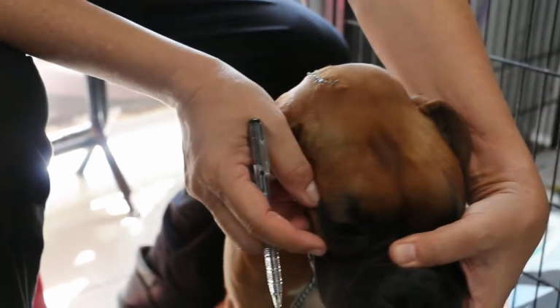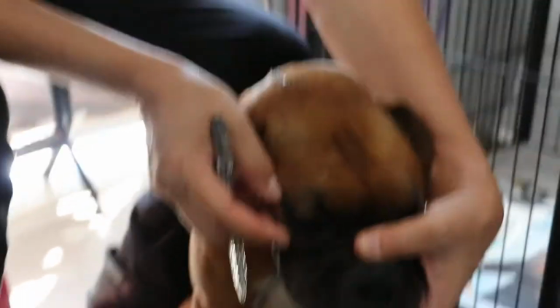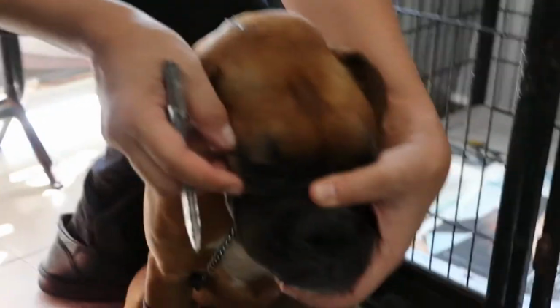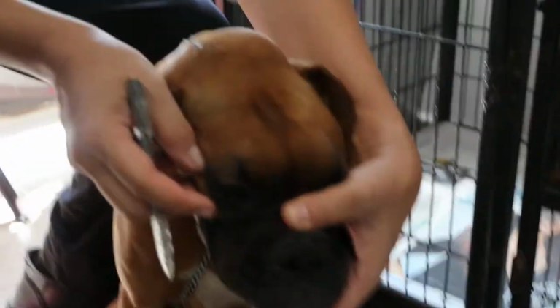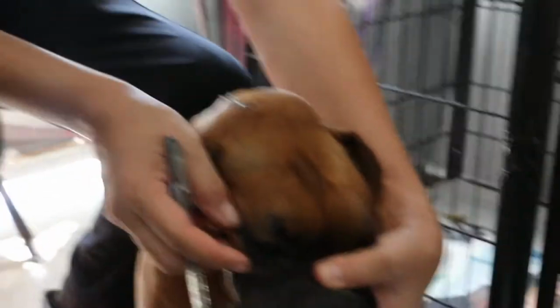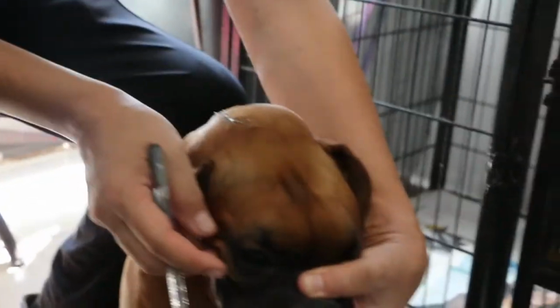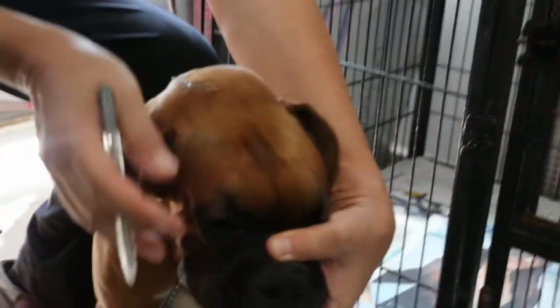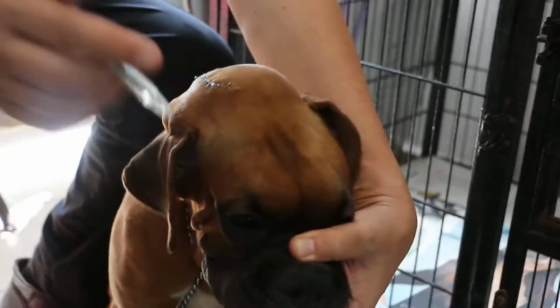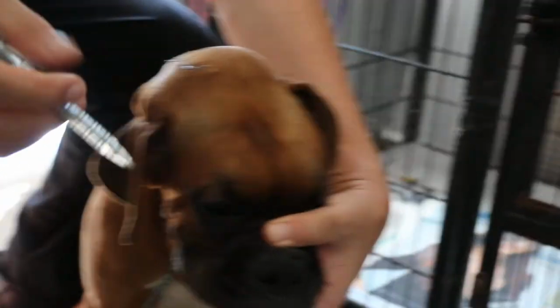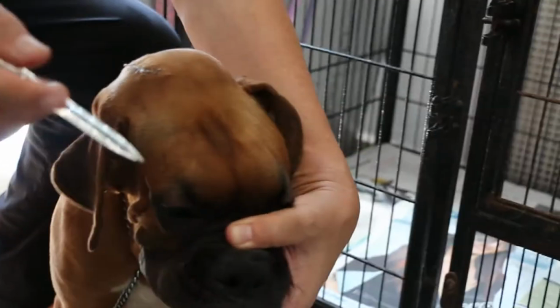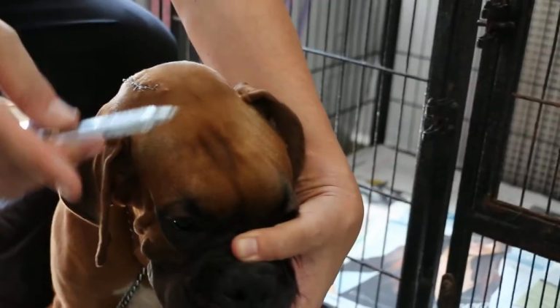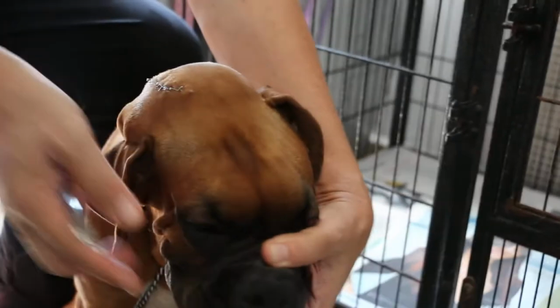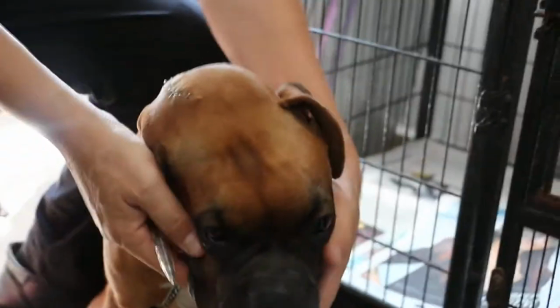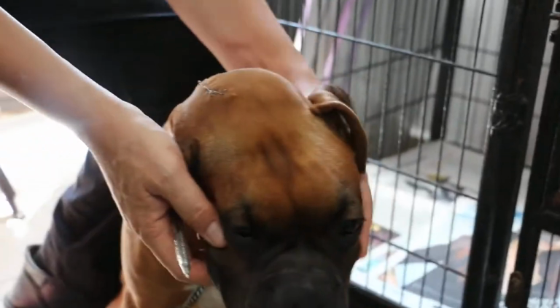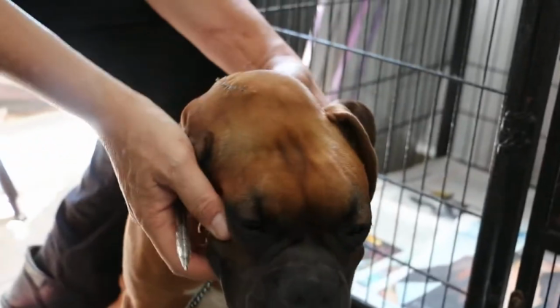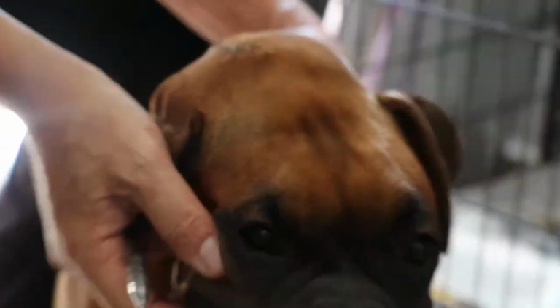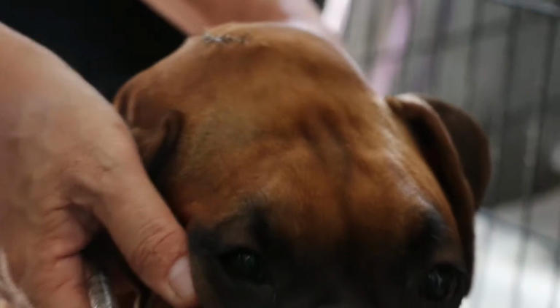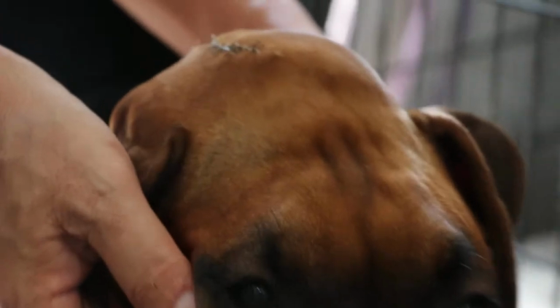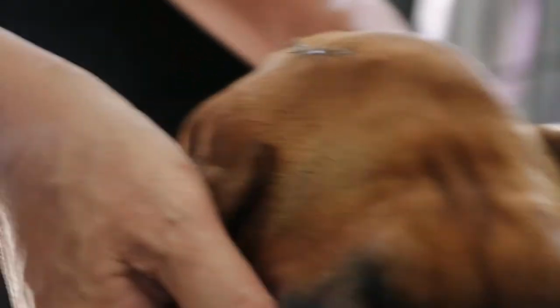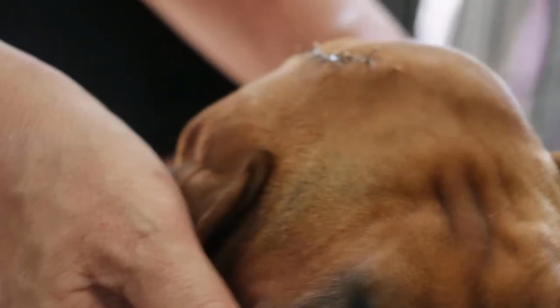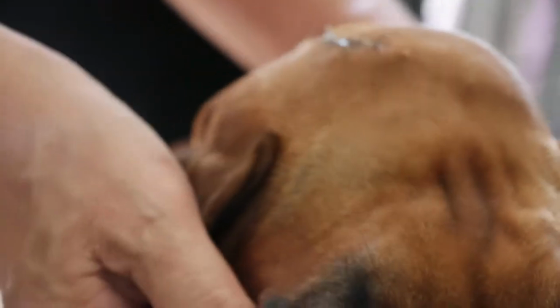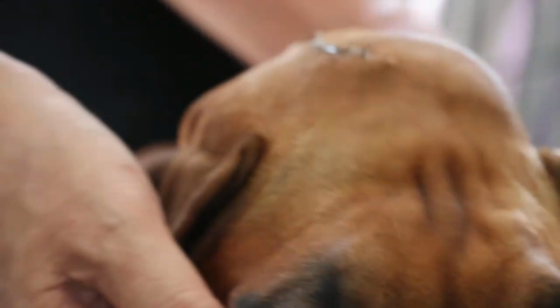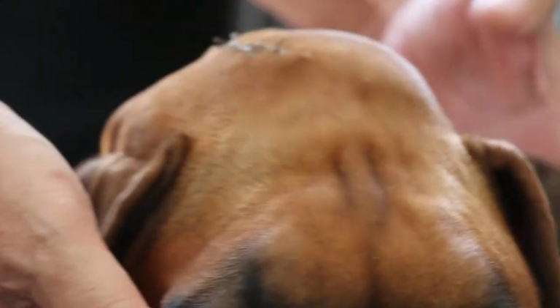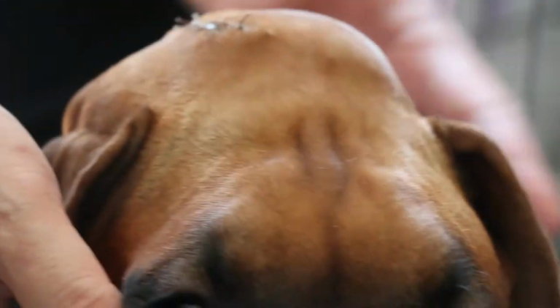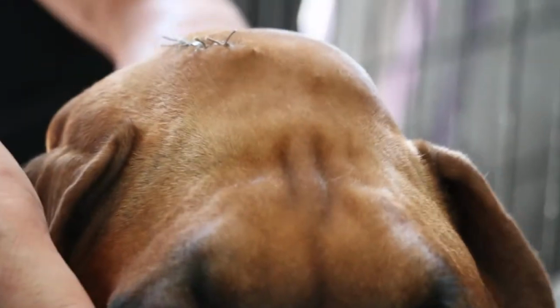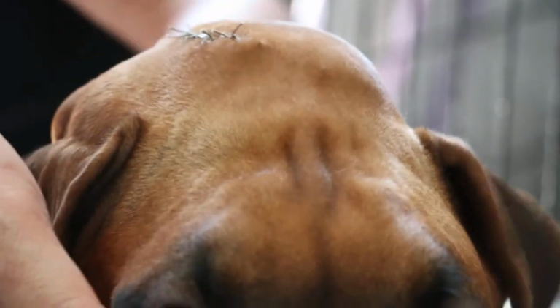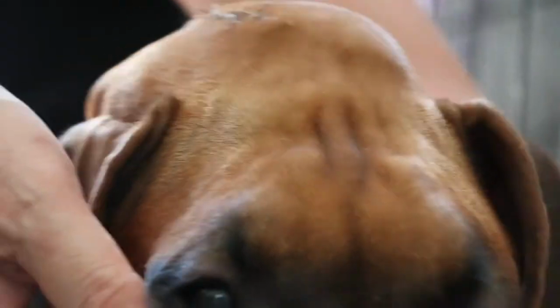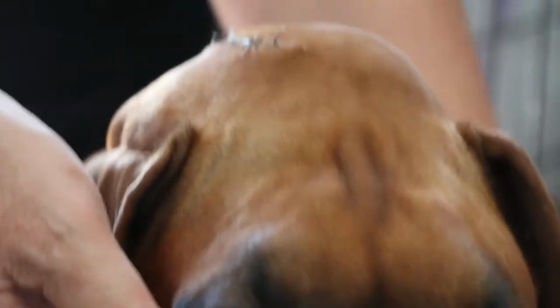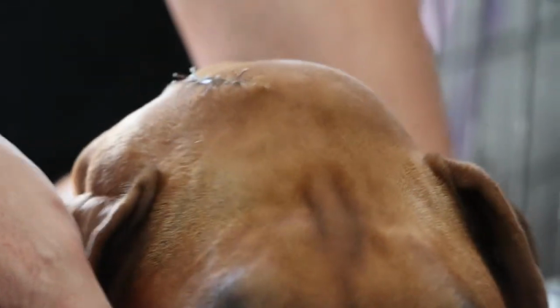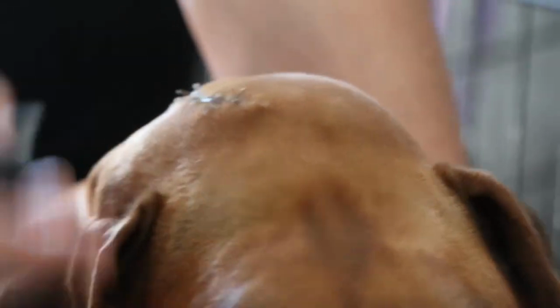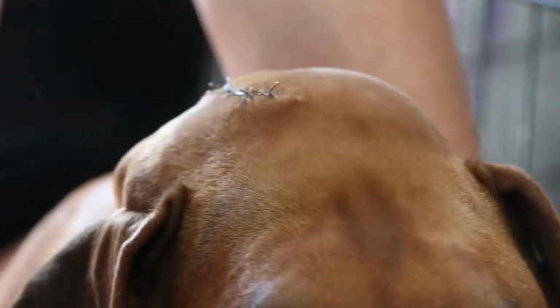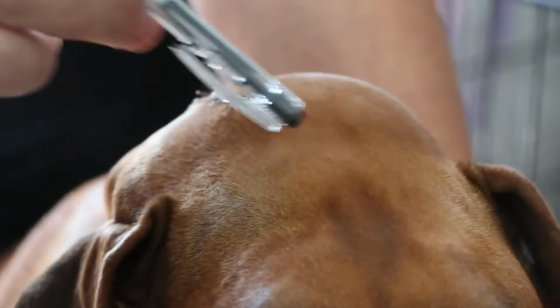Today, May 22, 2014, this Boxer, female, five months old, comes with a bigger swelling.